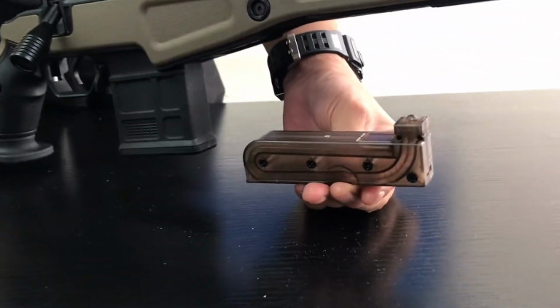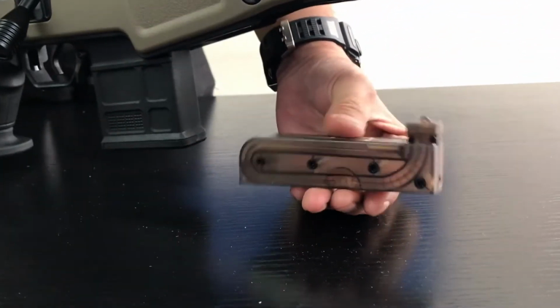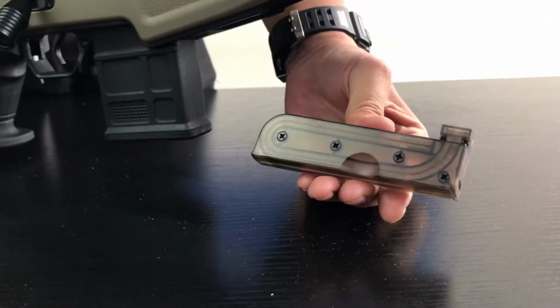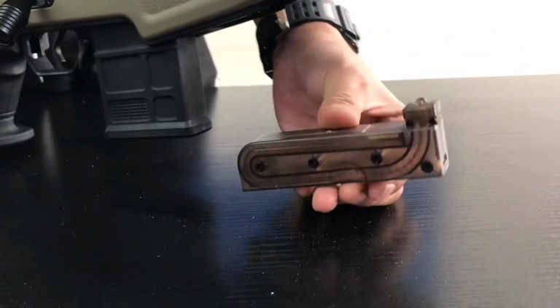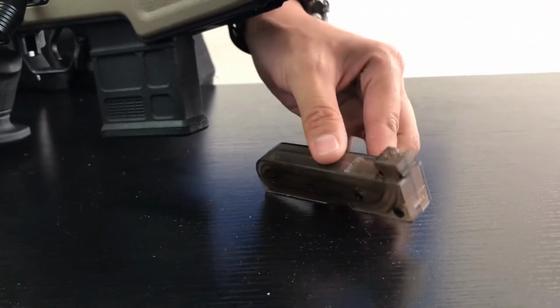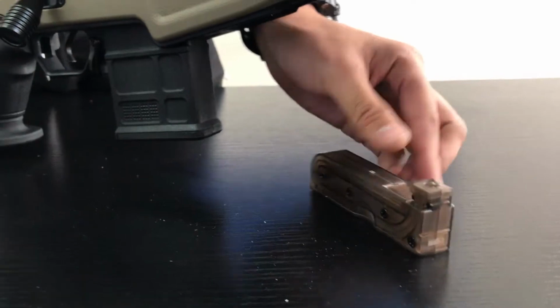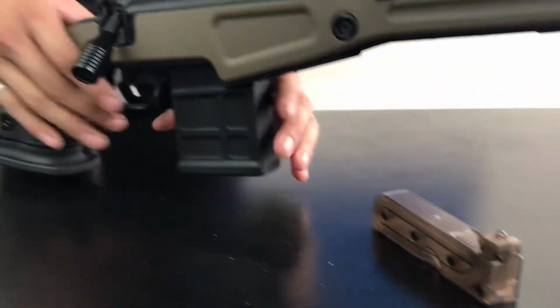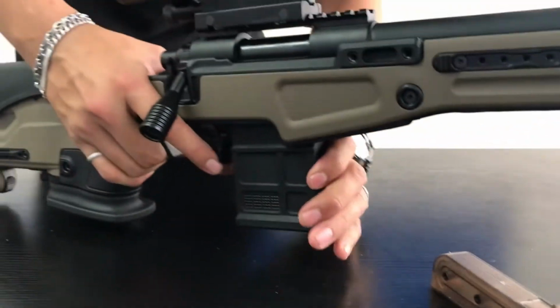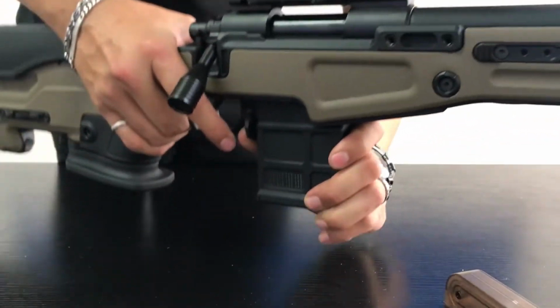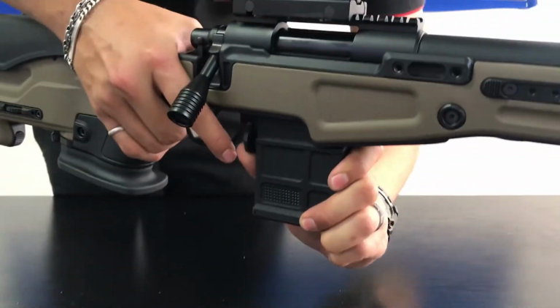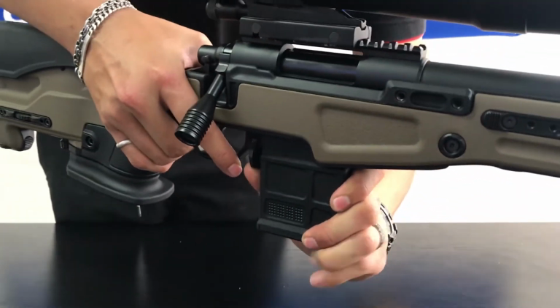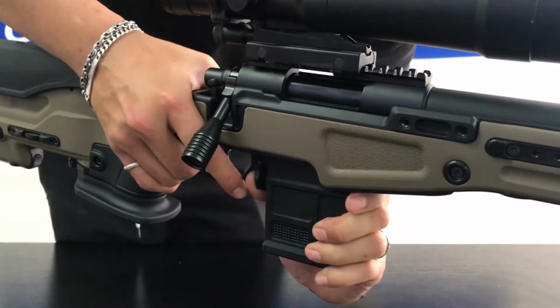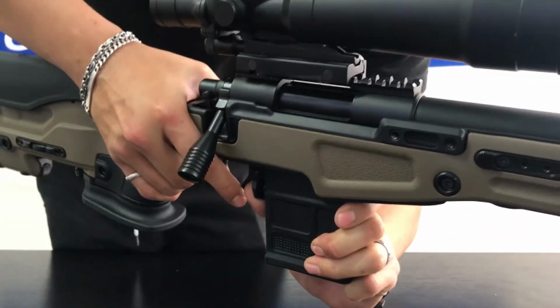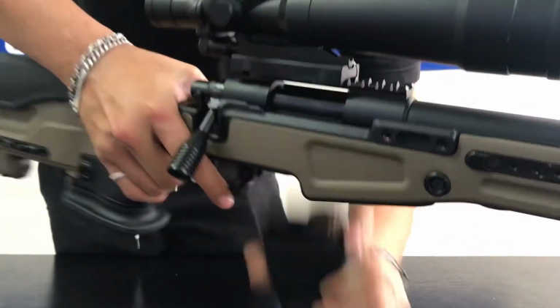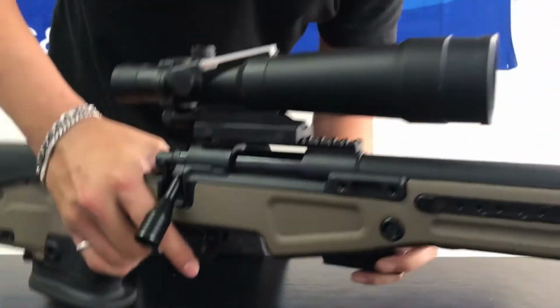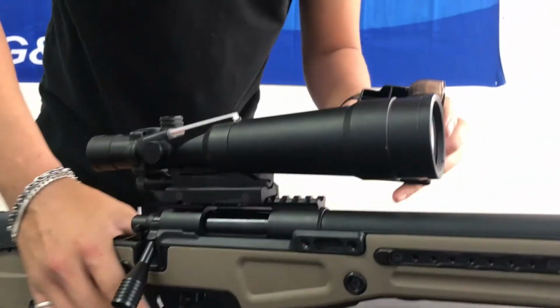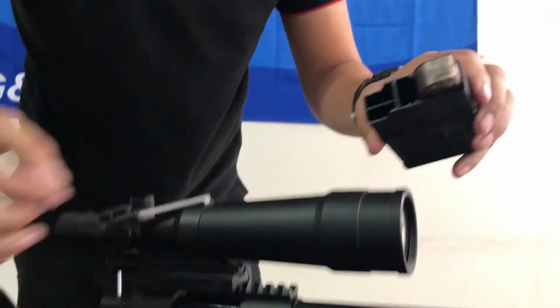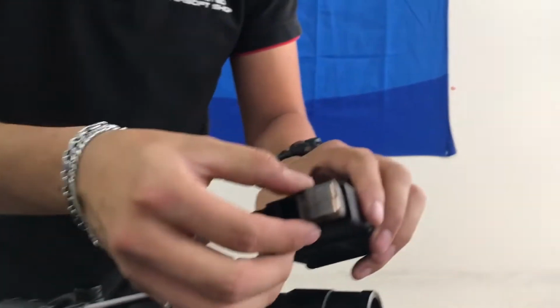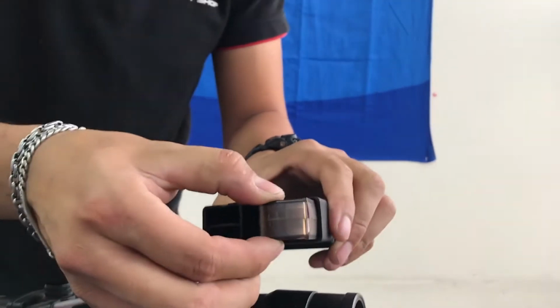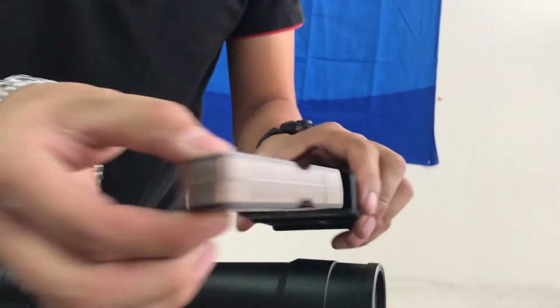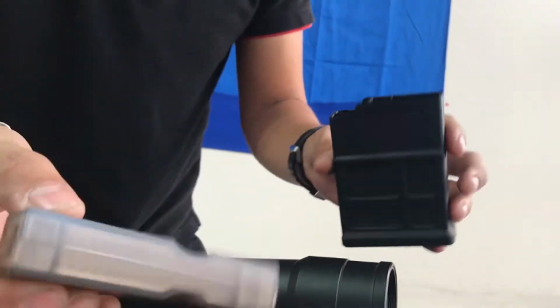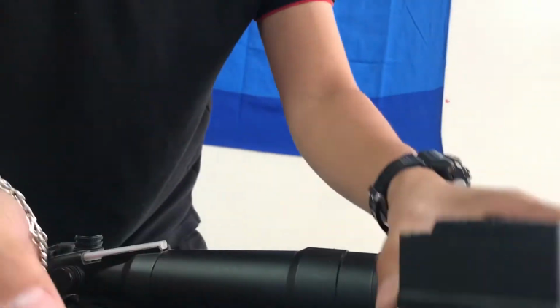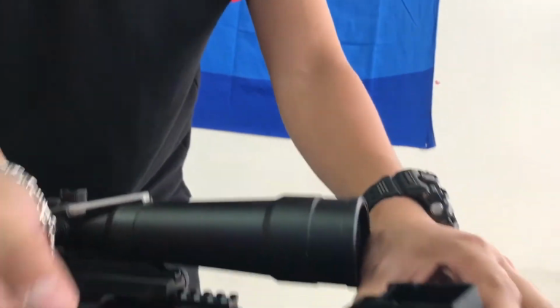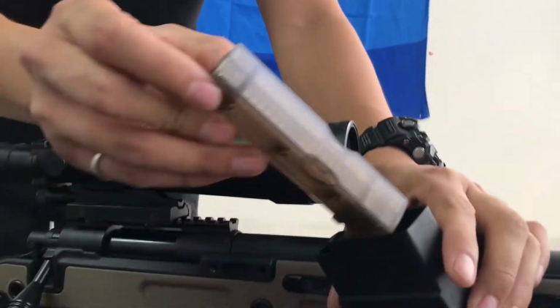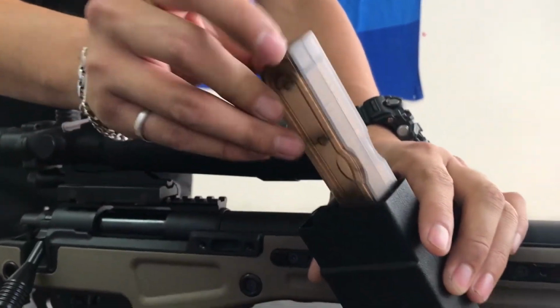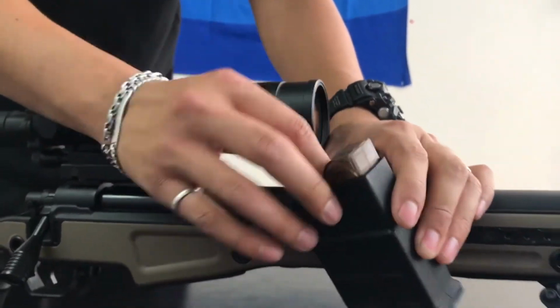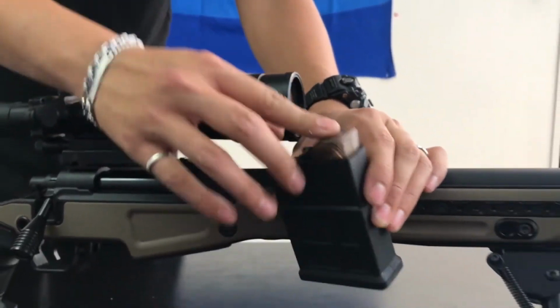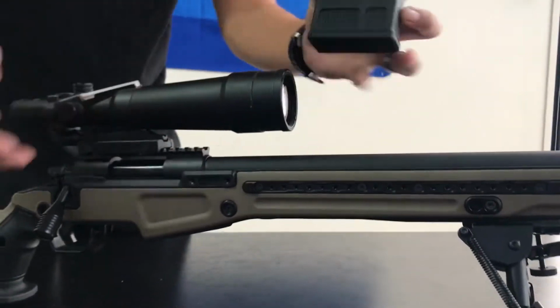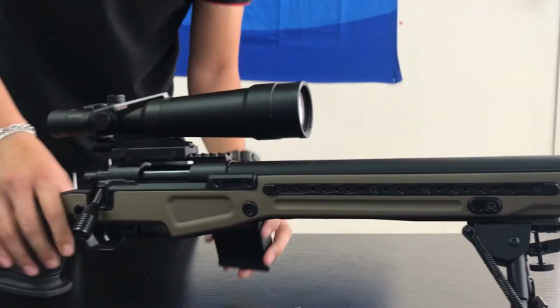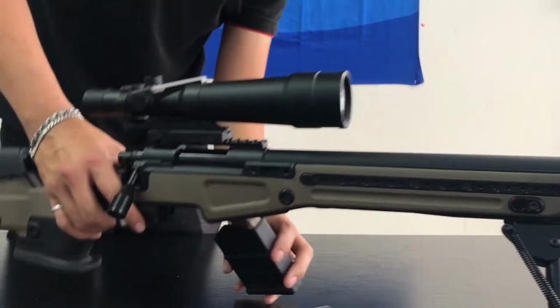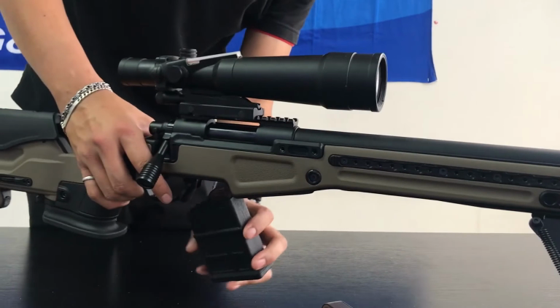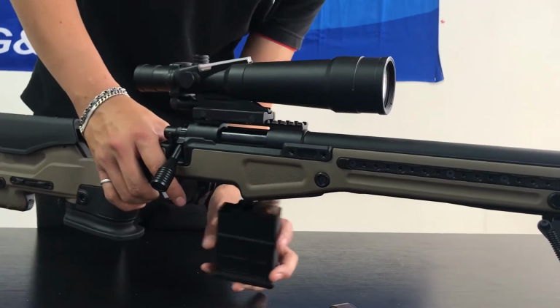This gun comes with one 50-round magazine, and then one fake magazine on the back. You can also put another extra magazine here if you want.